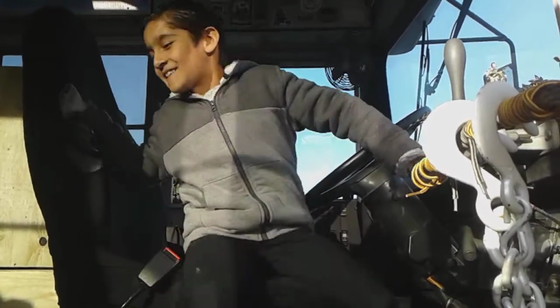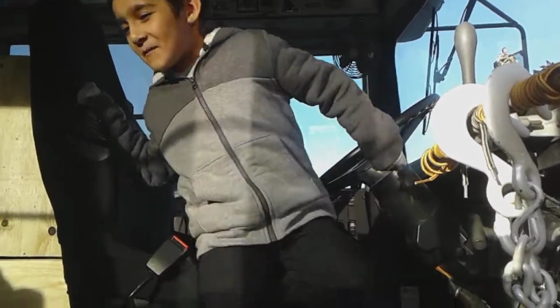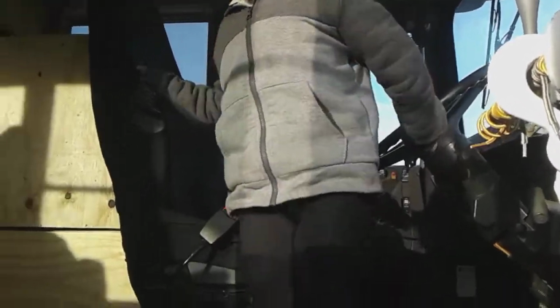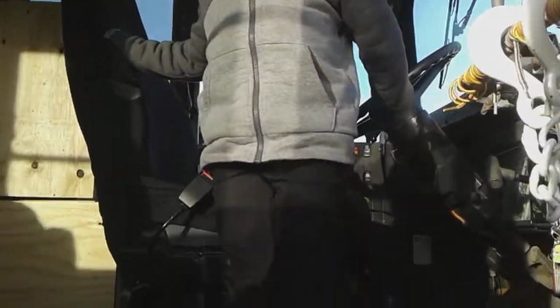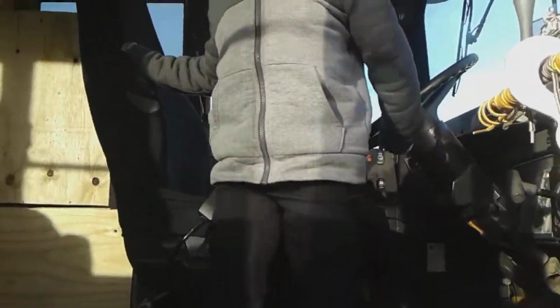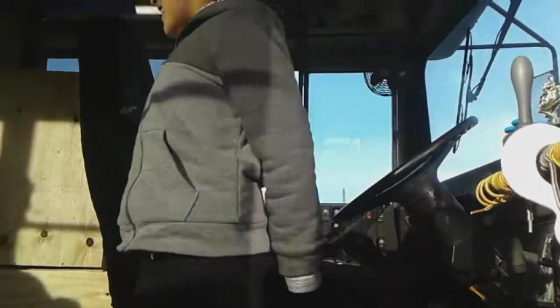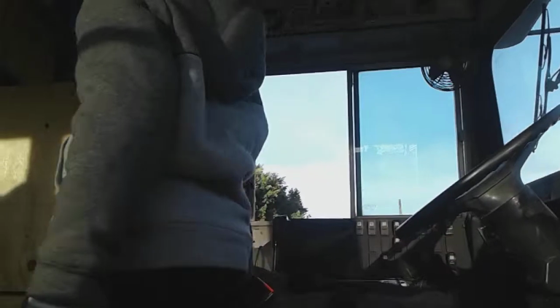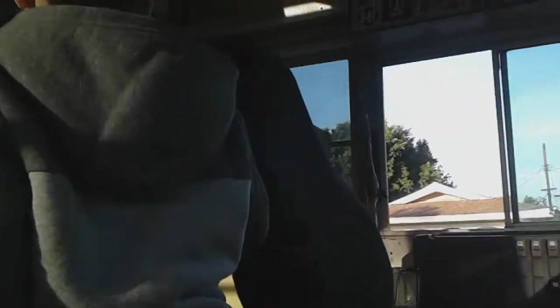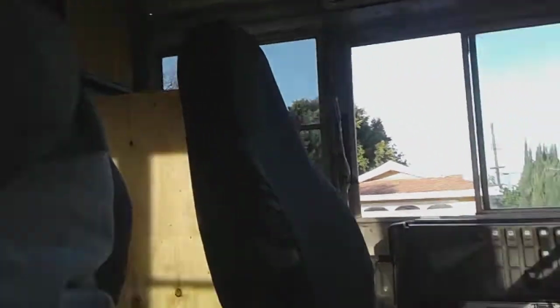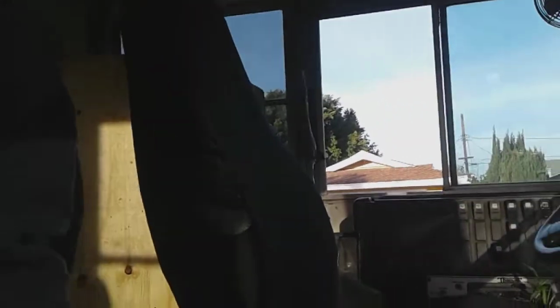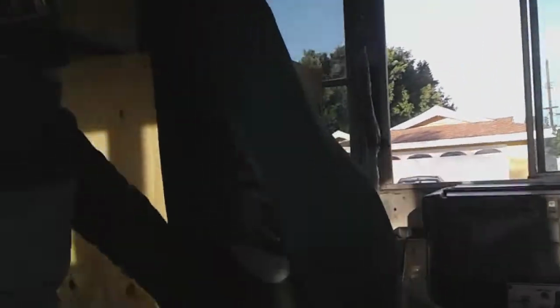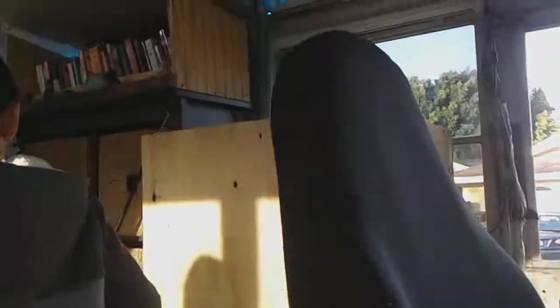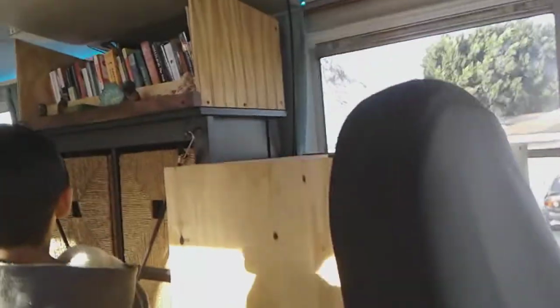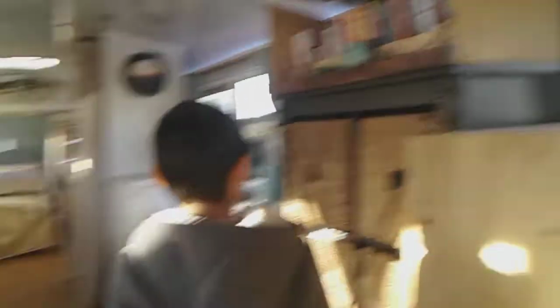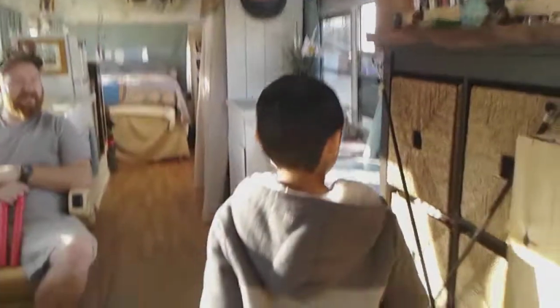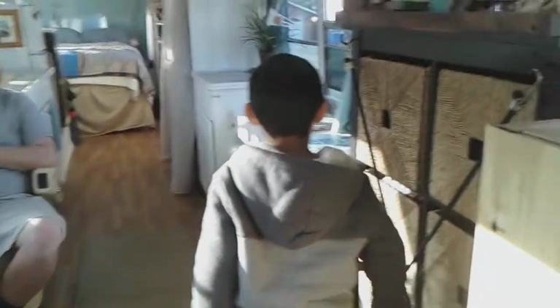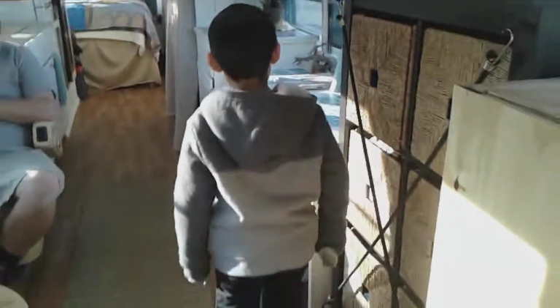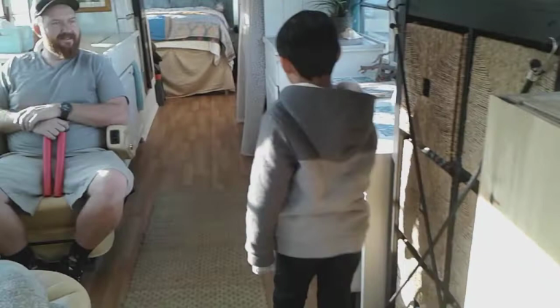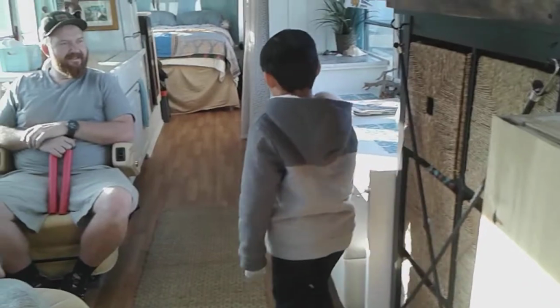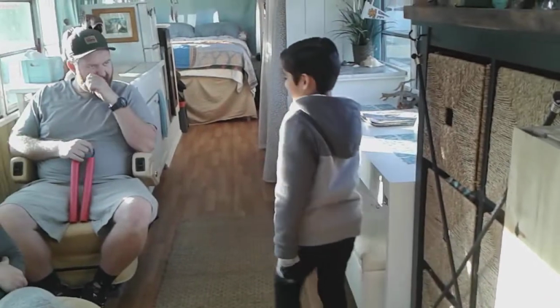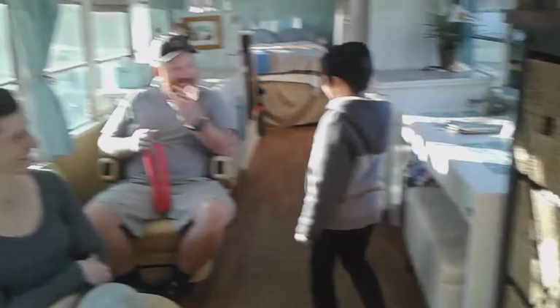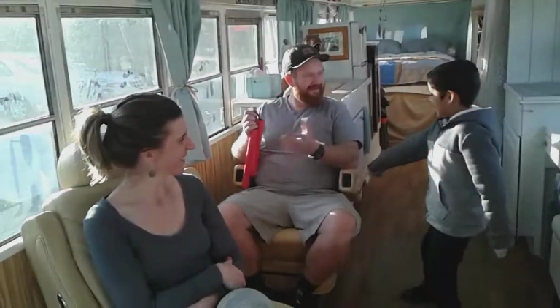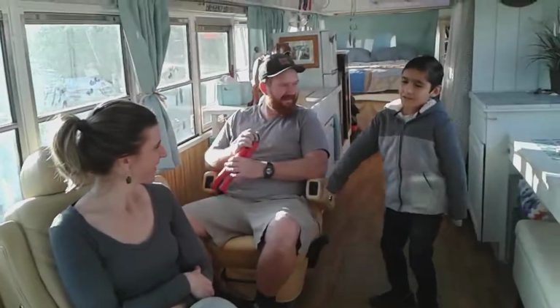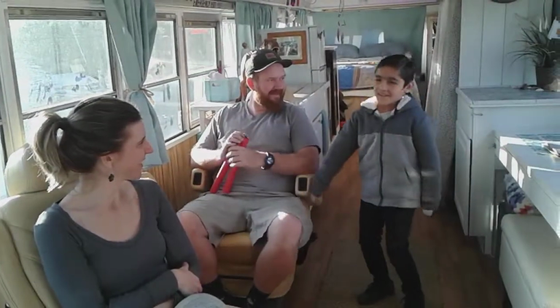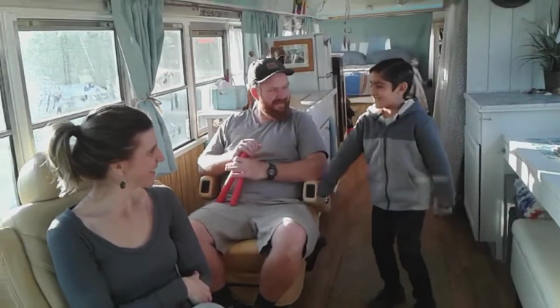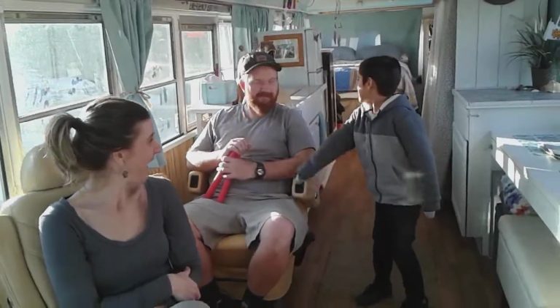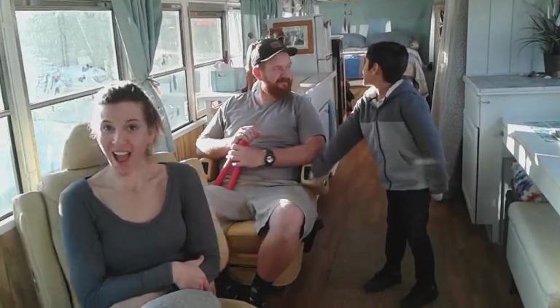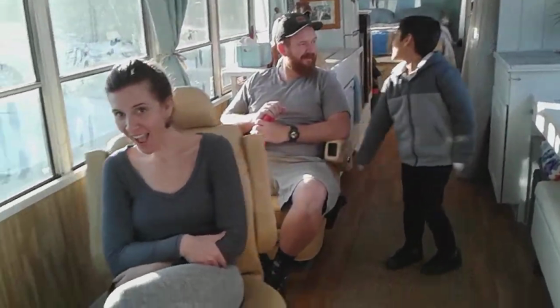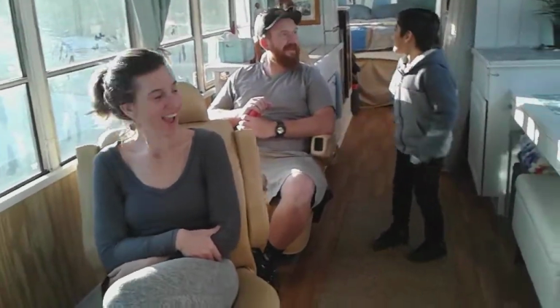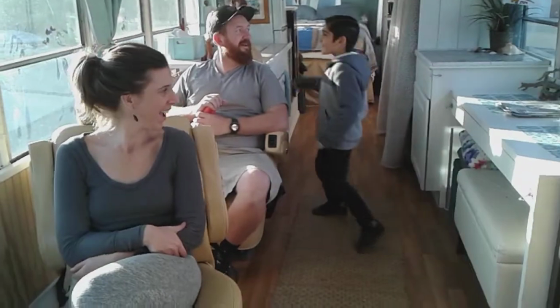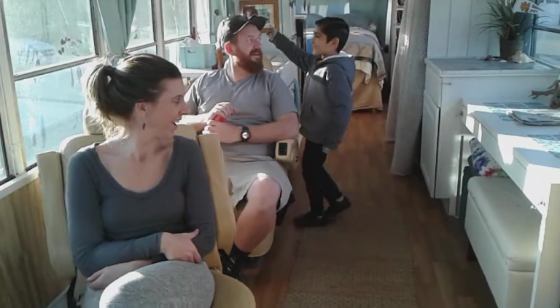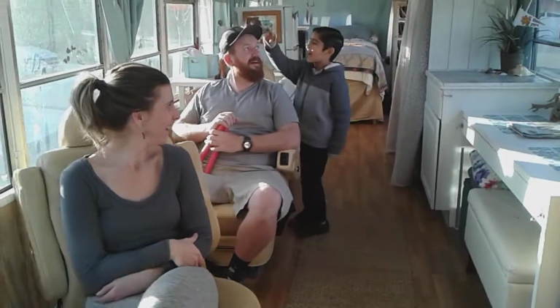I'll show you around and then it should be fun. Right here is the cabinets. Right here is the chair where you sit. And here is T-Rex eating this hat.